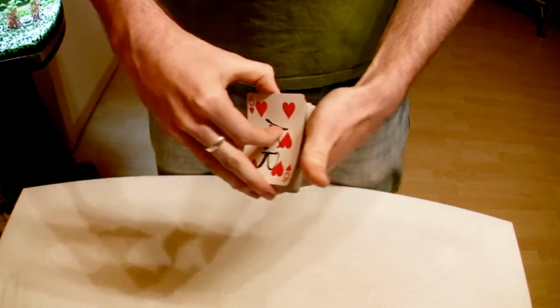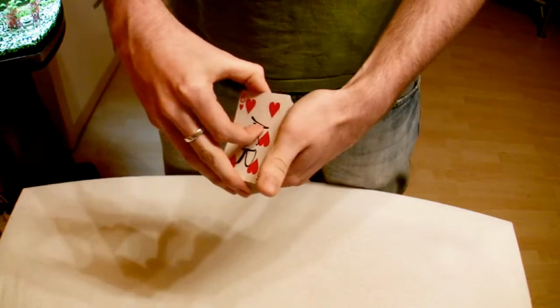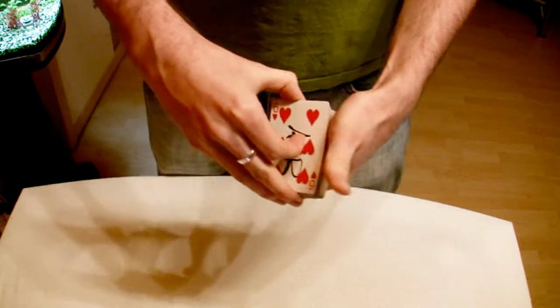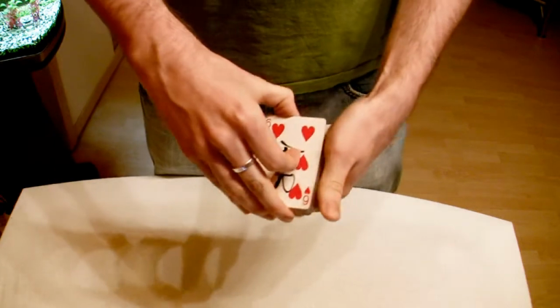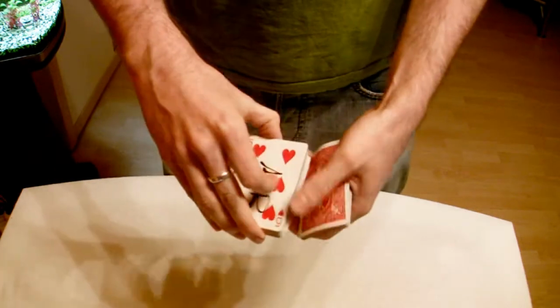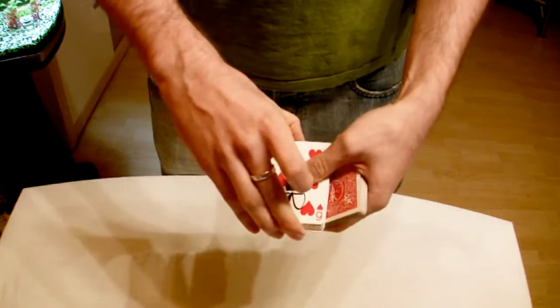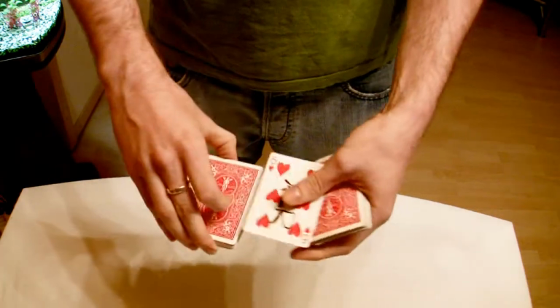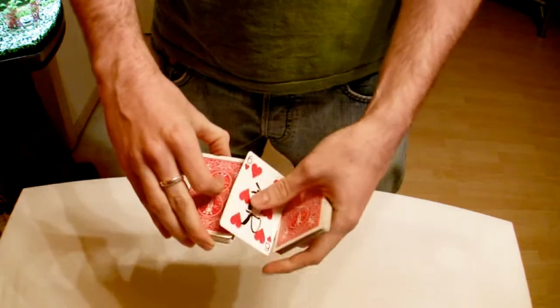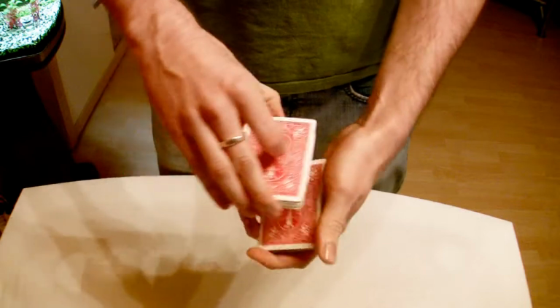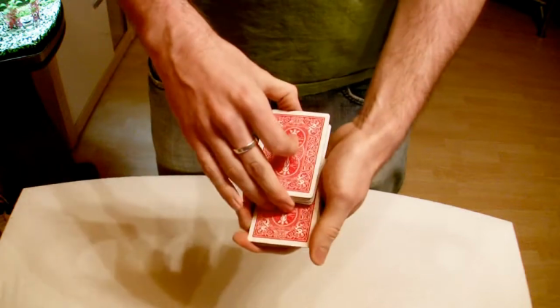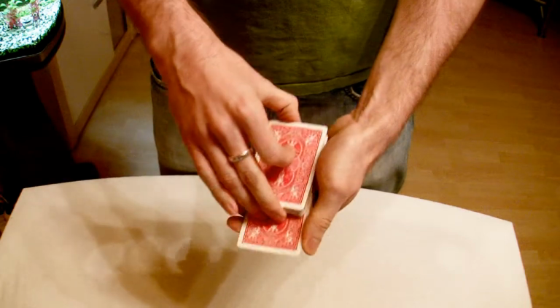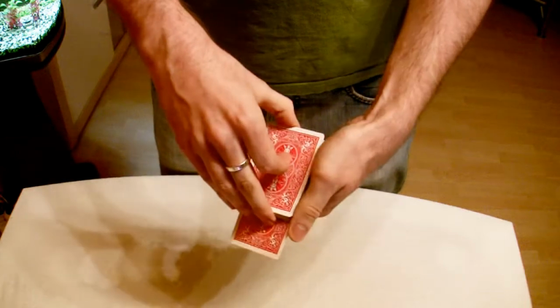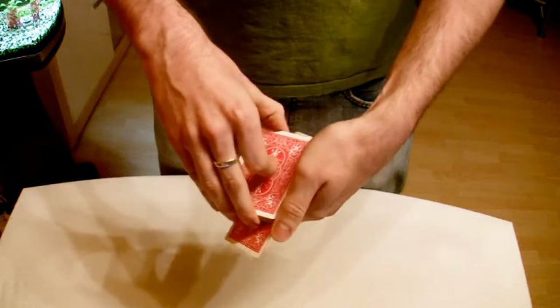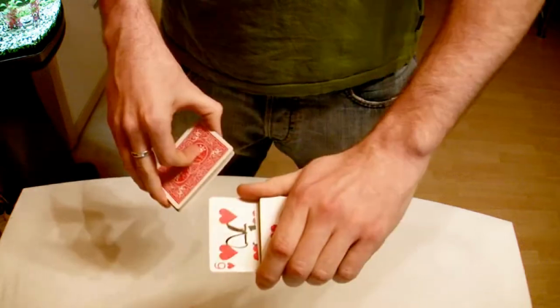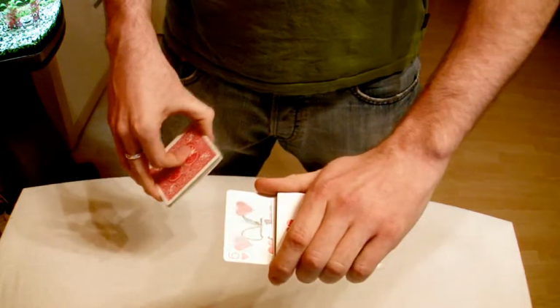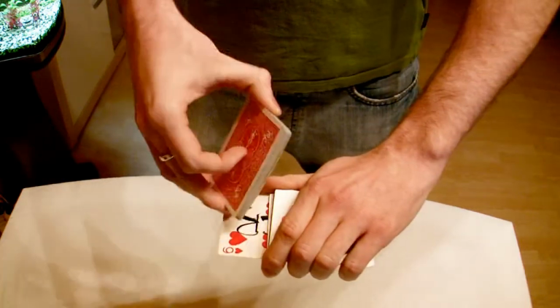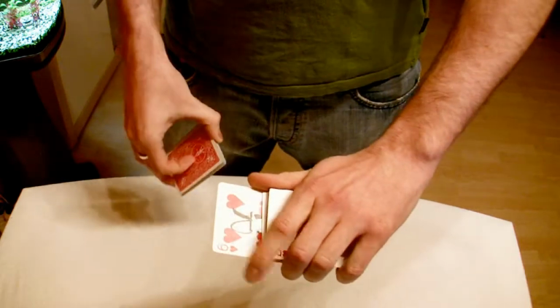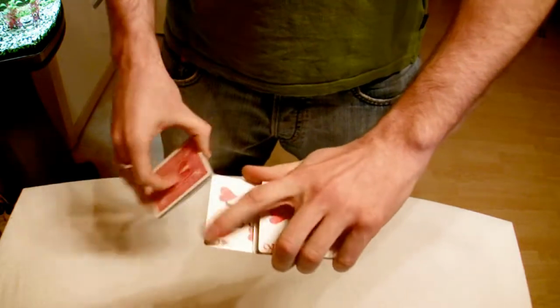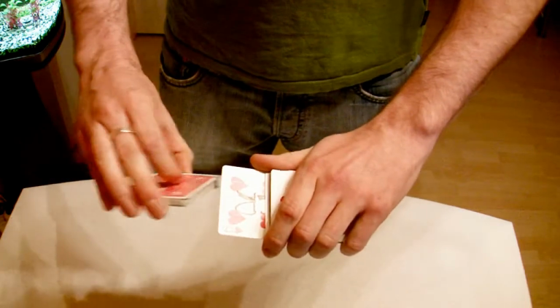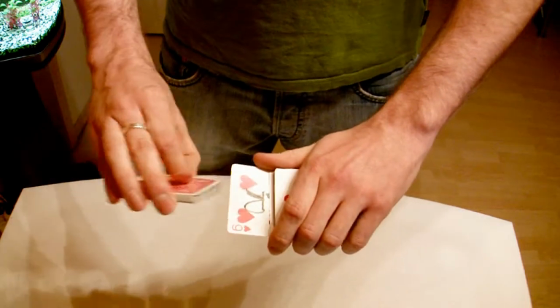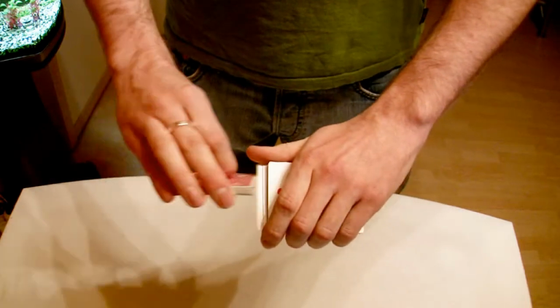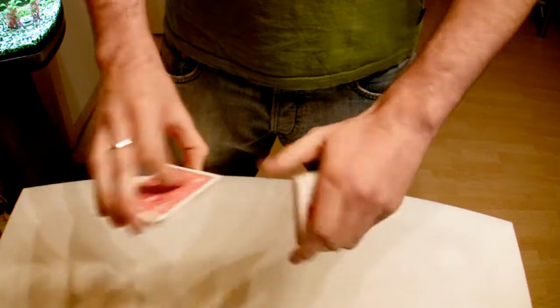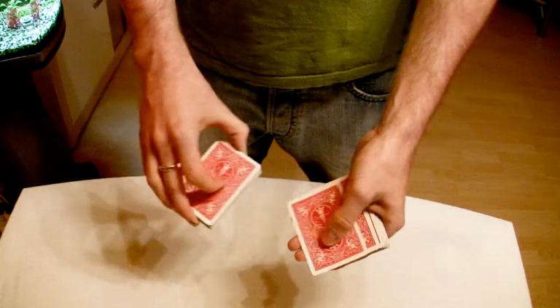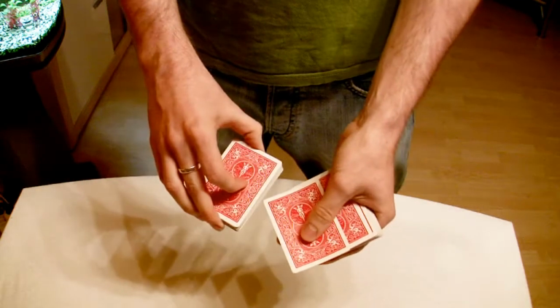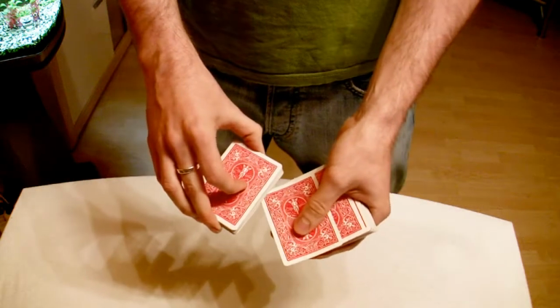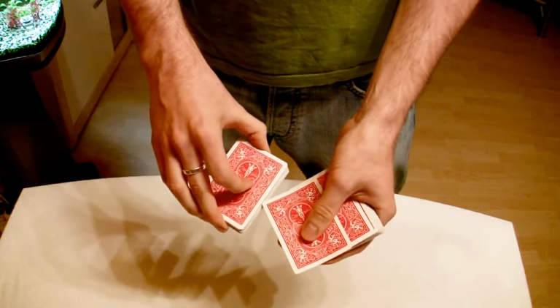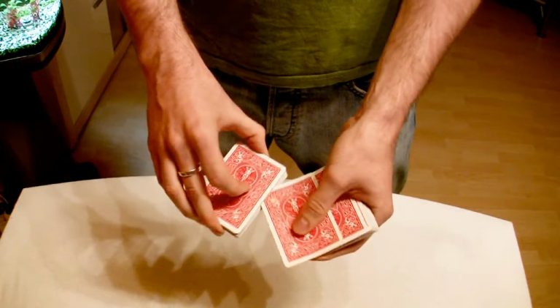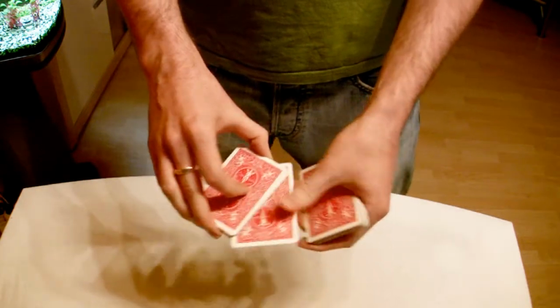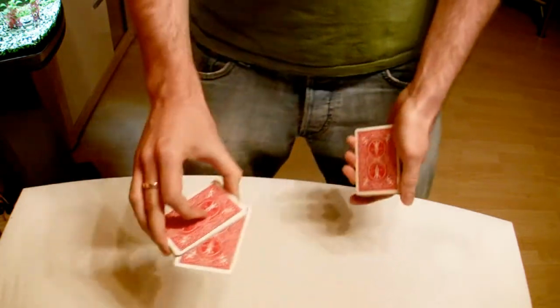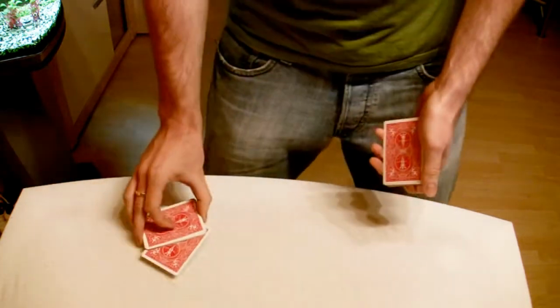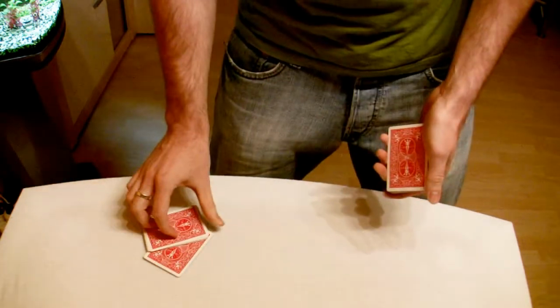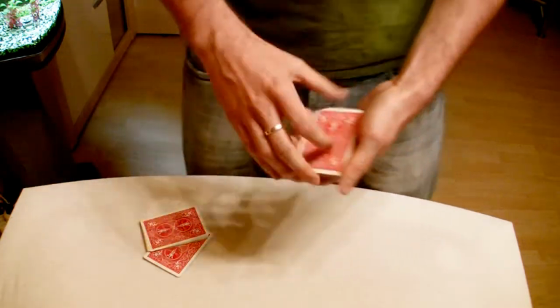Now there's also another way to do it. I'll put it in the middle, push it forward — you can see it's your card. And we're going to take it, taking this pack, and leave it here on the table.